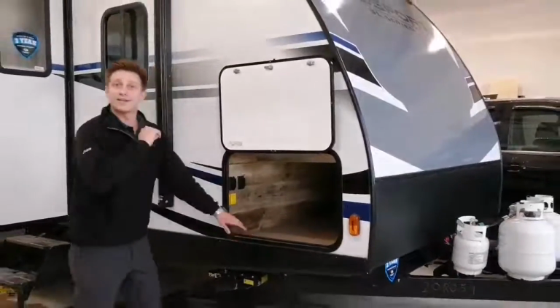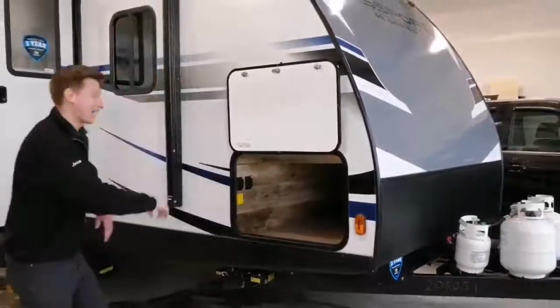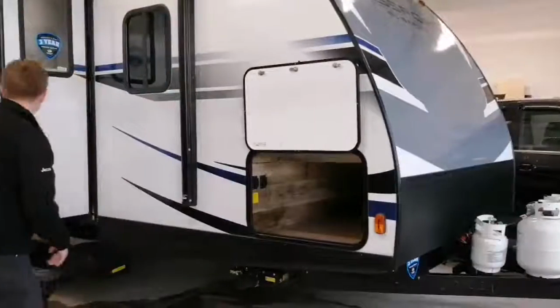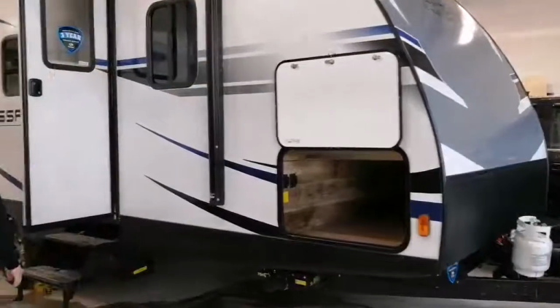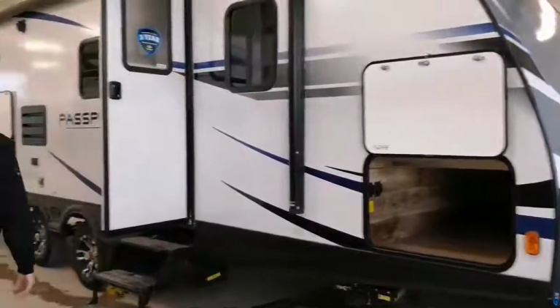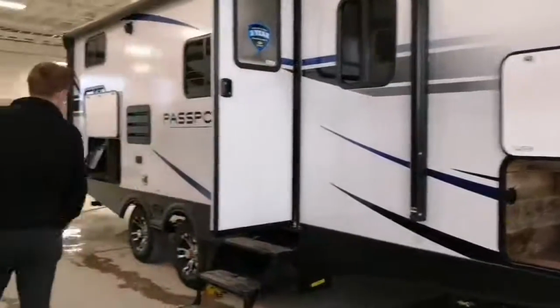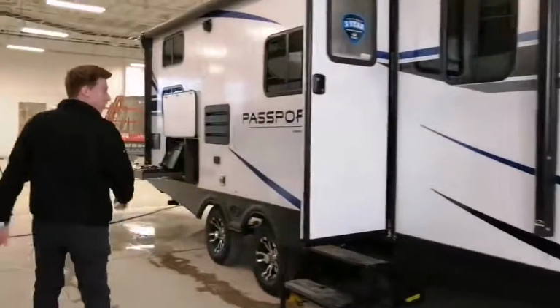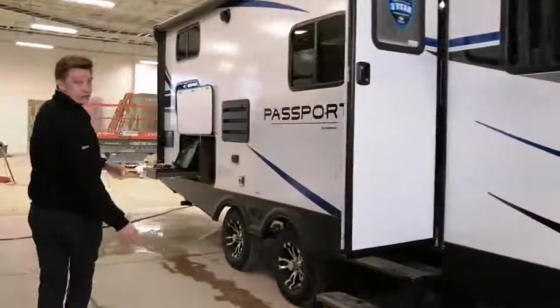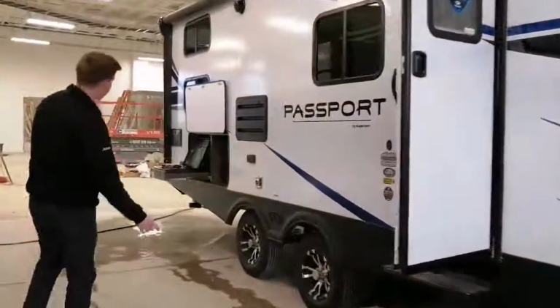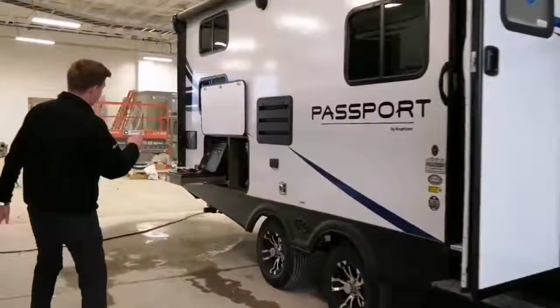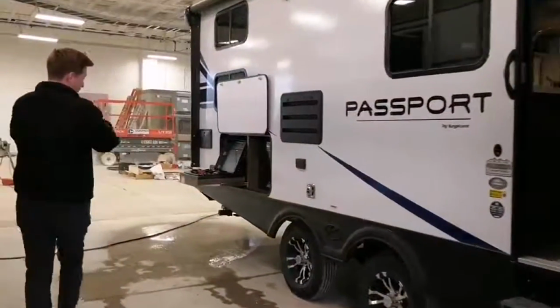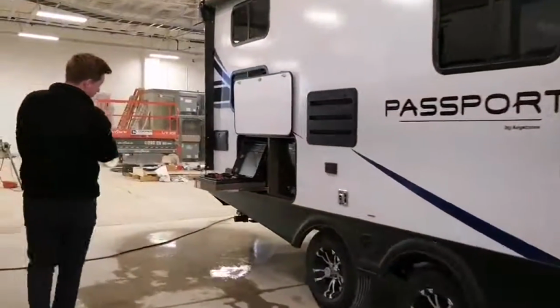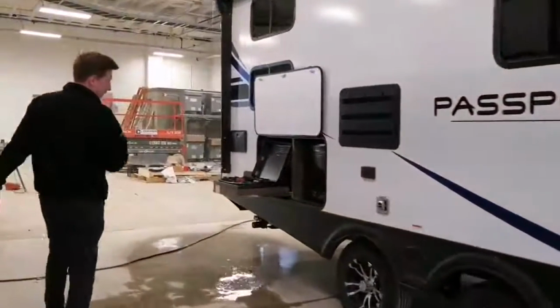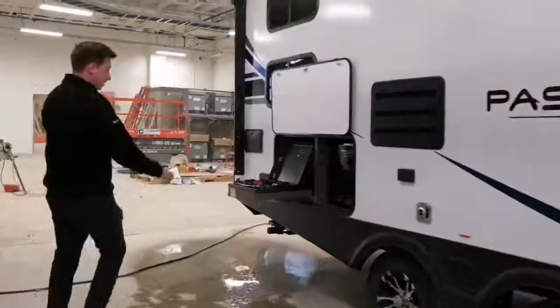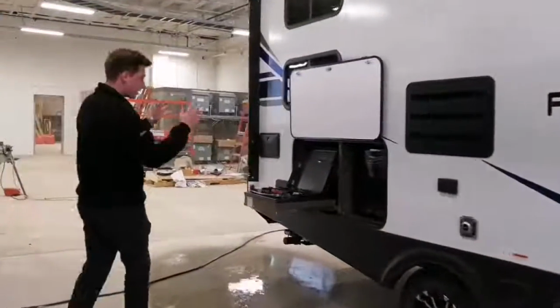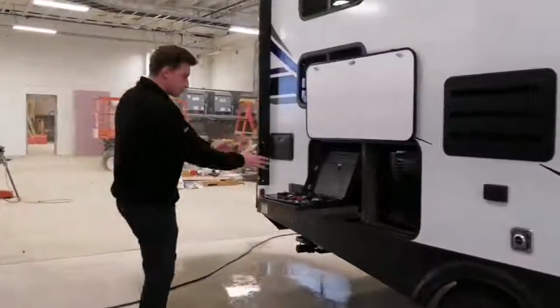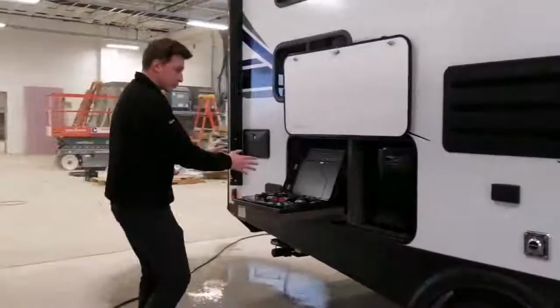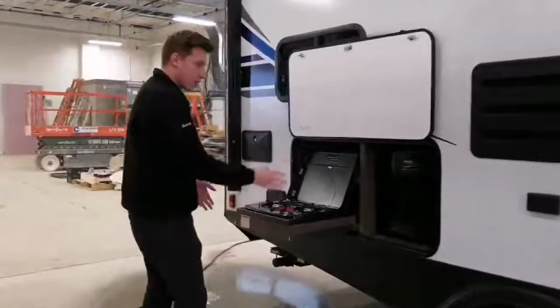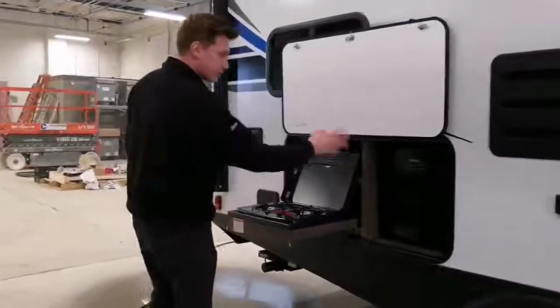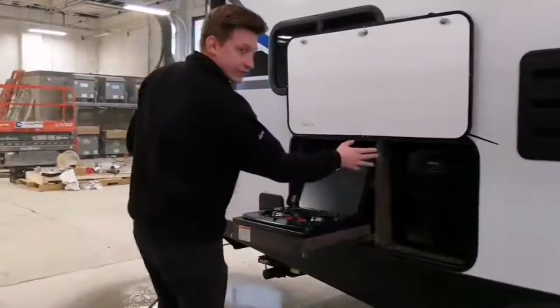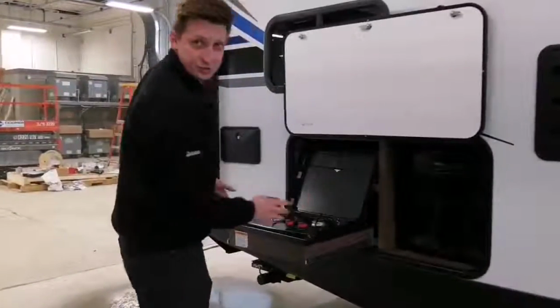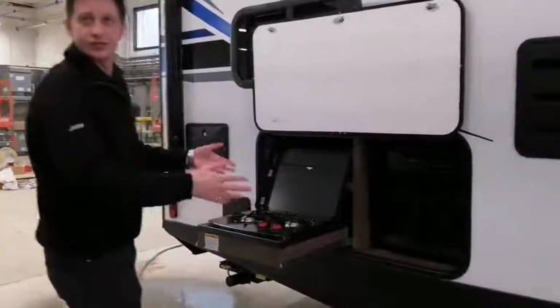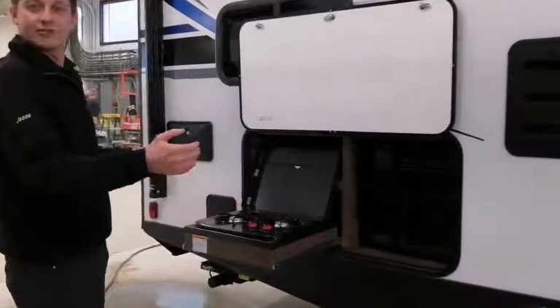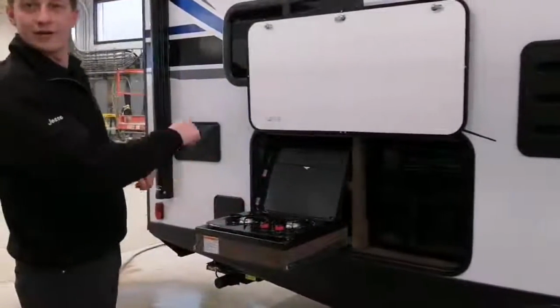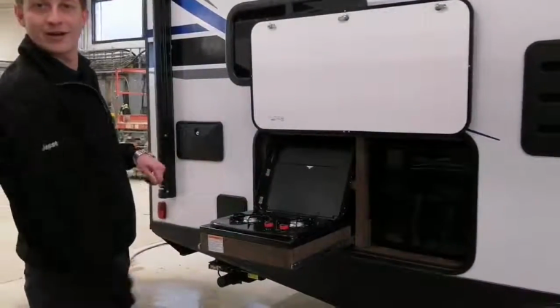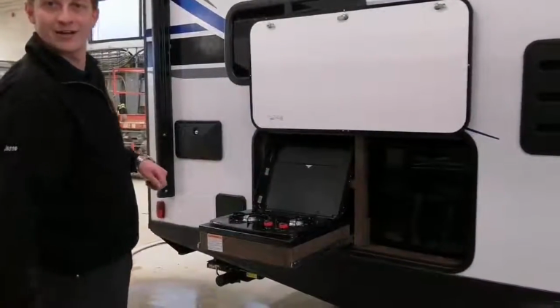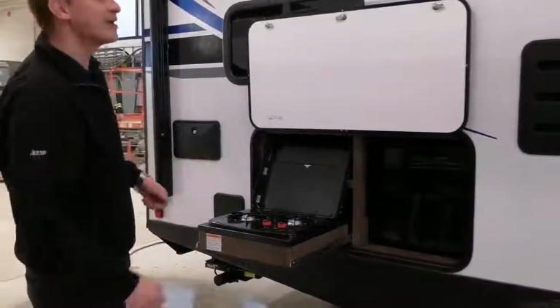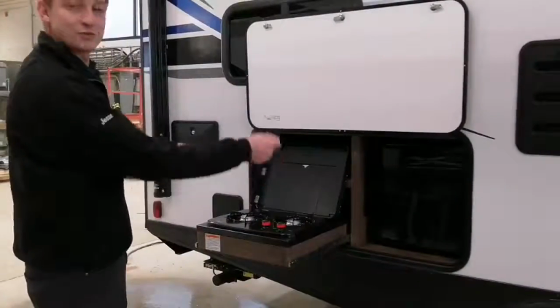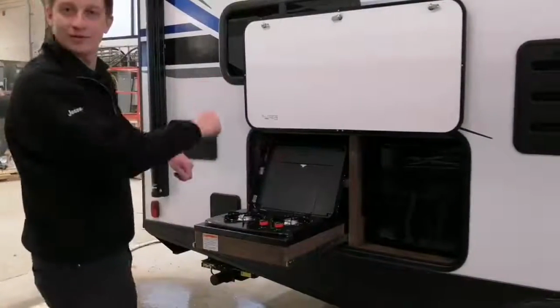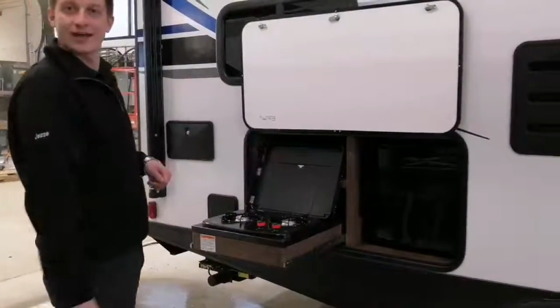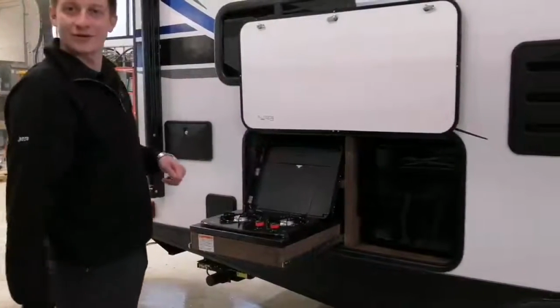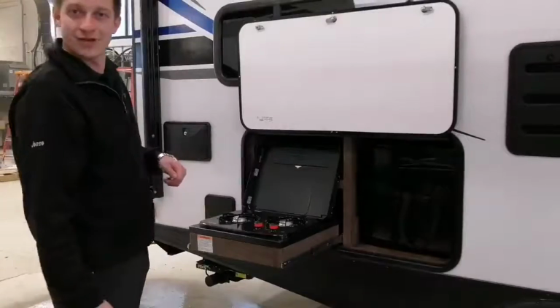Let's head to the back. Back here I want to show you the outdoor kitchen as well. Nice two-burner cooktop and your mini fridge. Just picture yourself out here on a nice sunny day doing some barbecue and hanging out at your campsite.